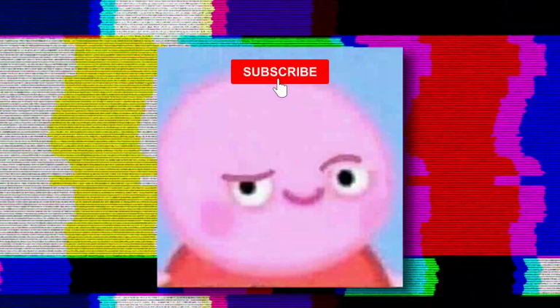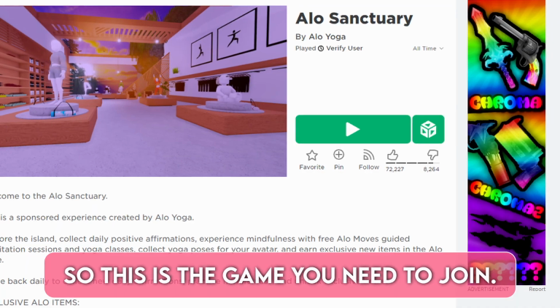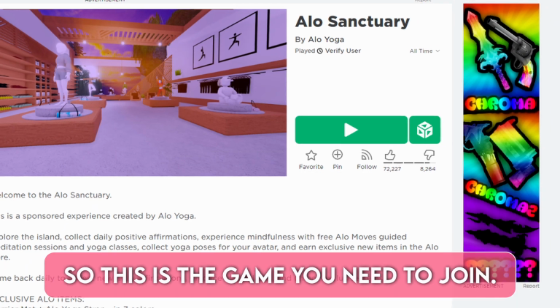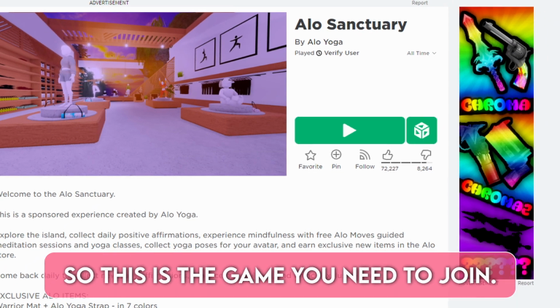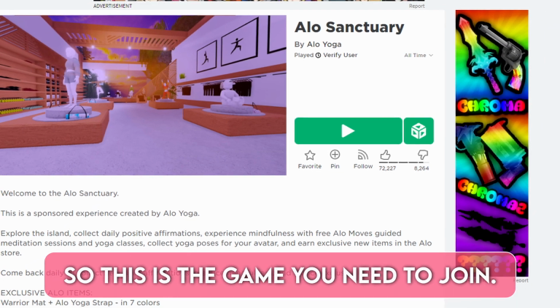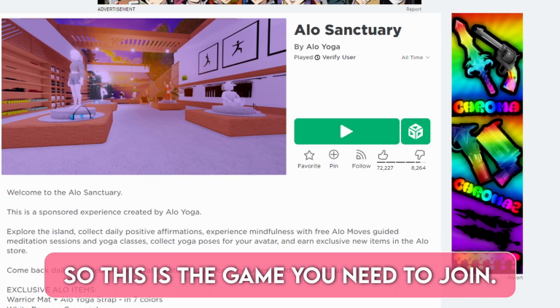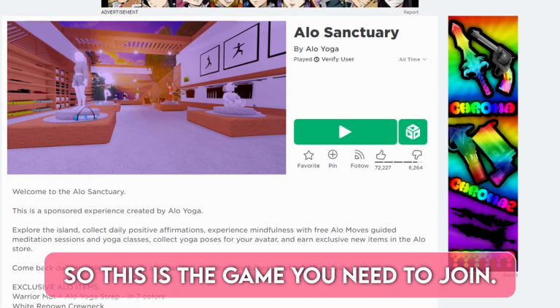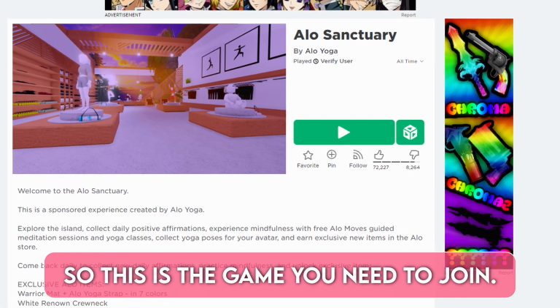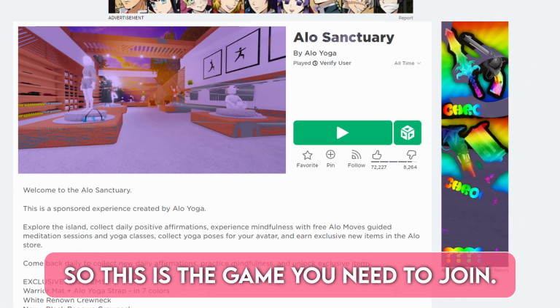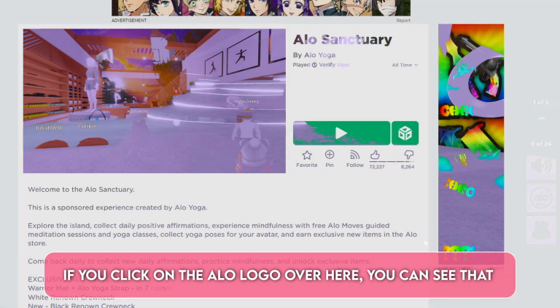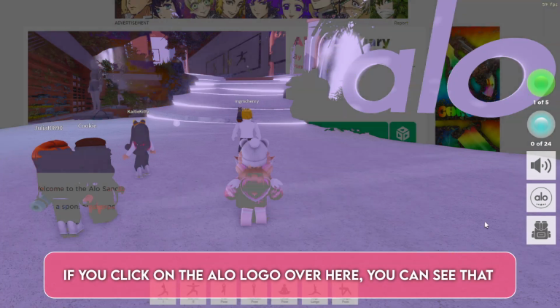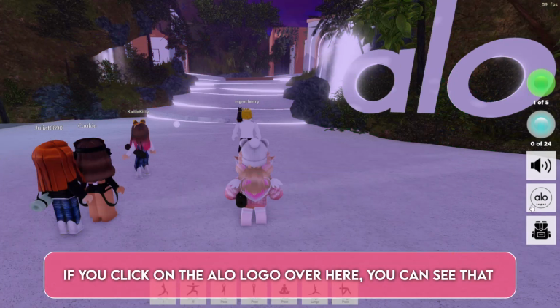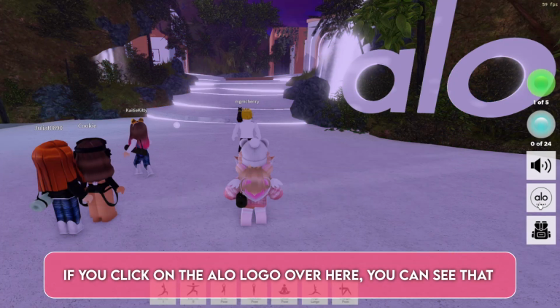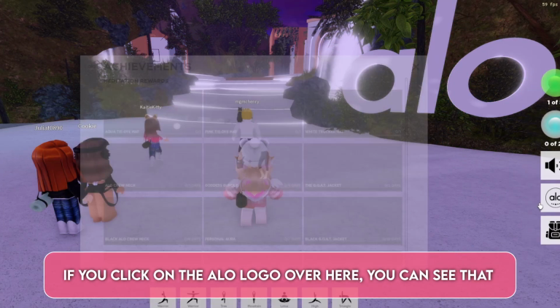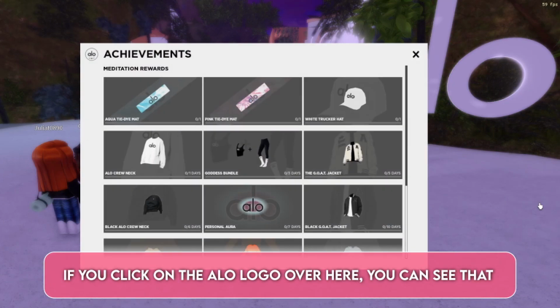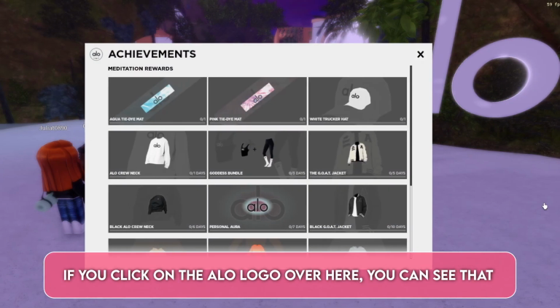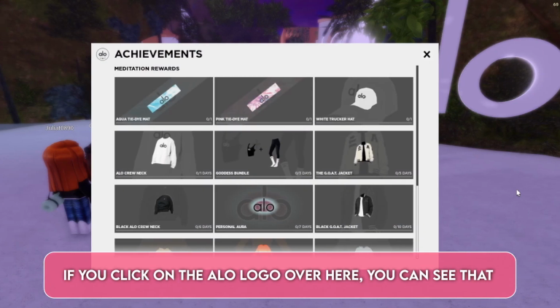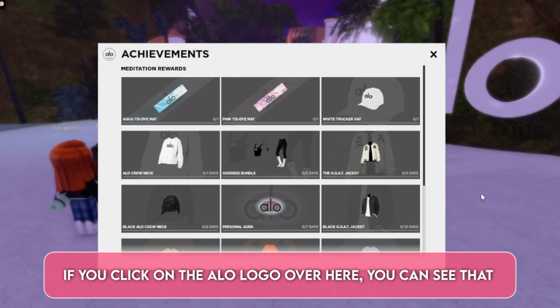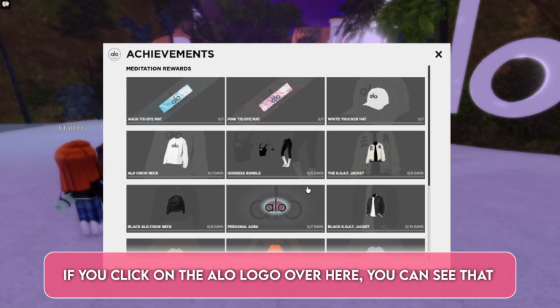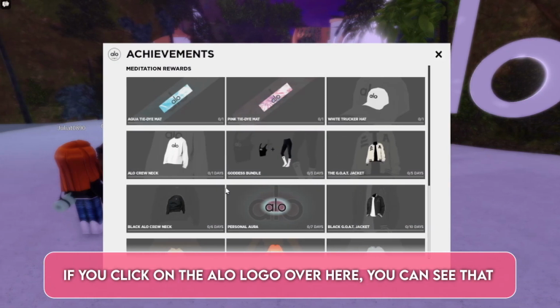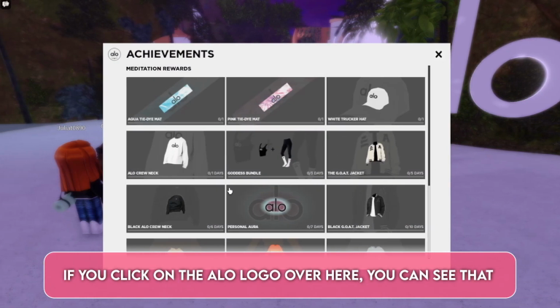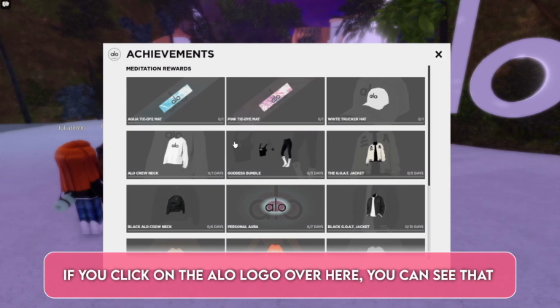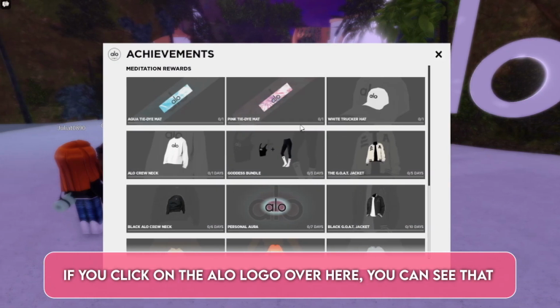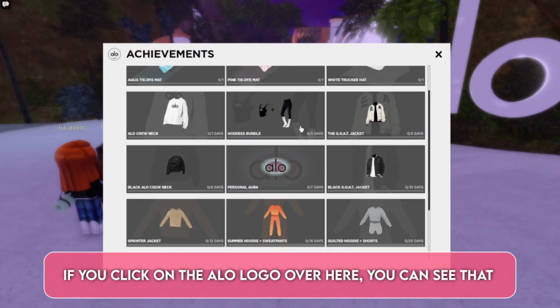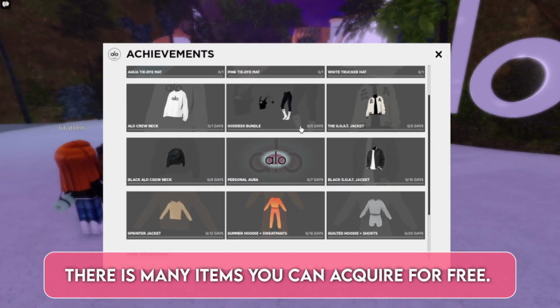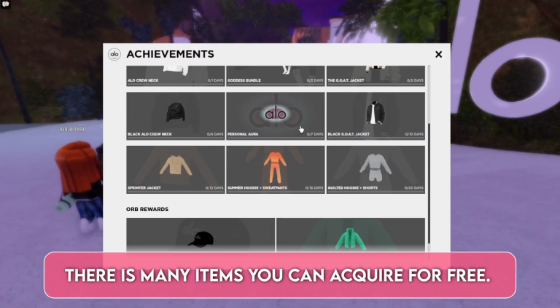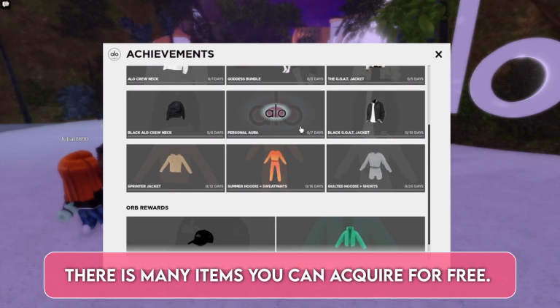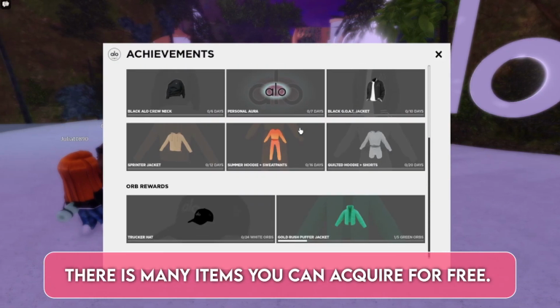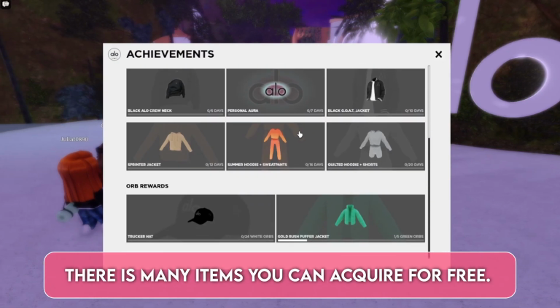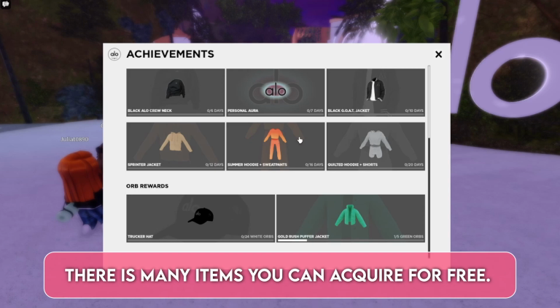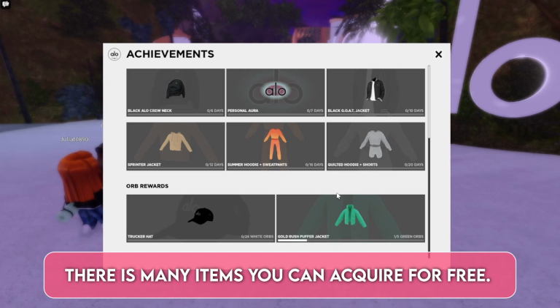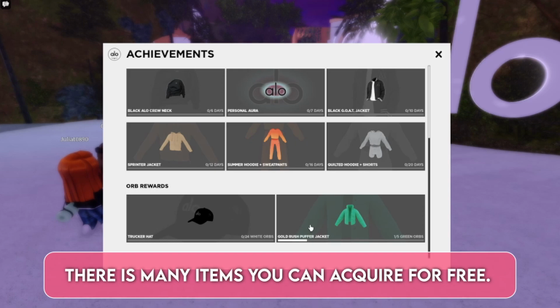So this is the game you need to join. If you click on the aloe logo over here, you can see that there are many items you can acquire for free.